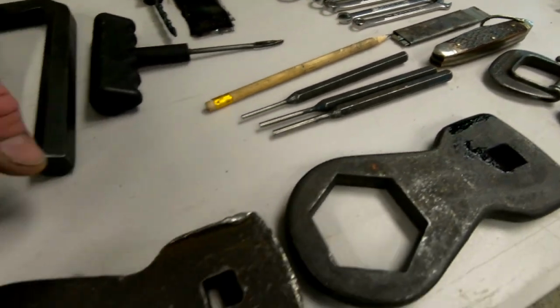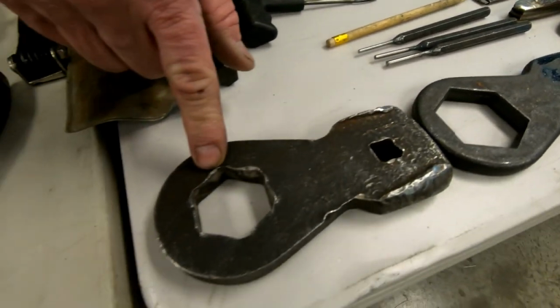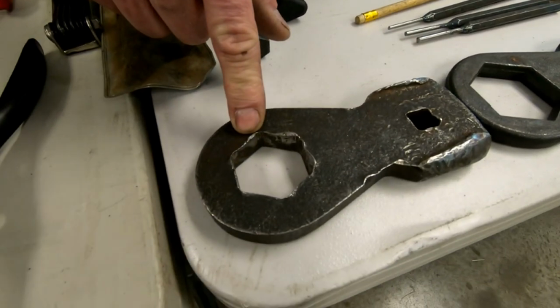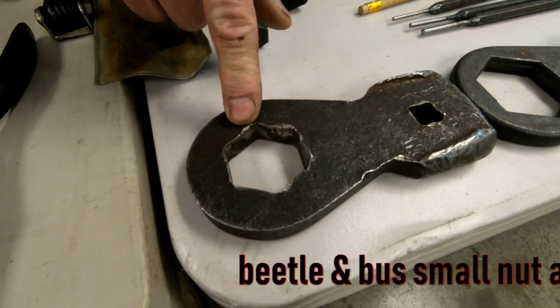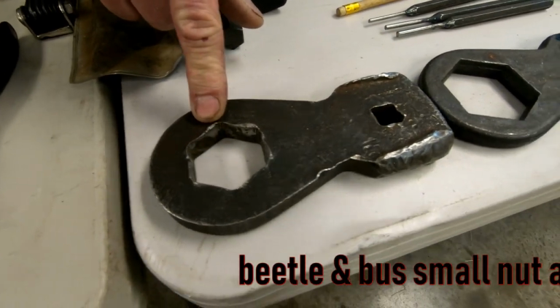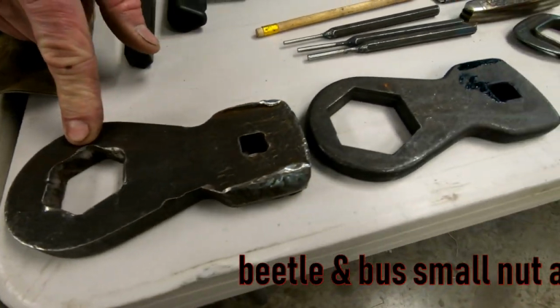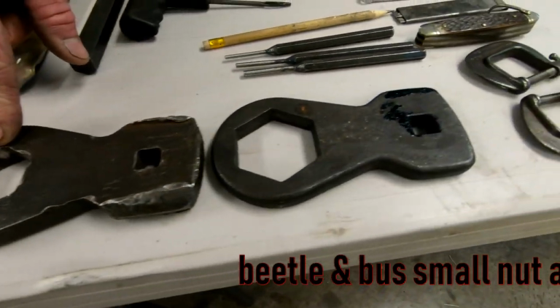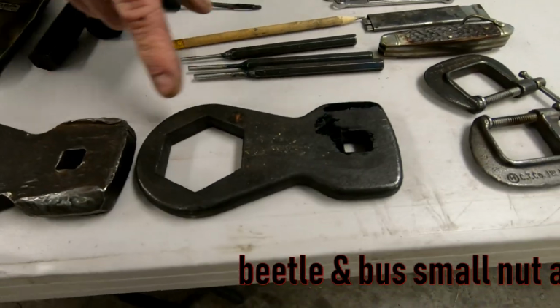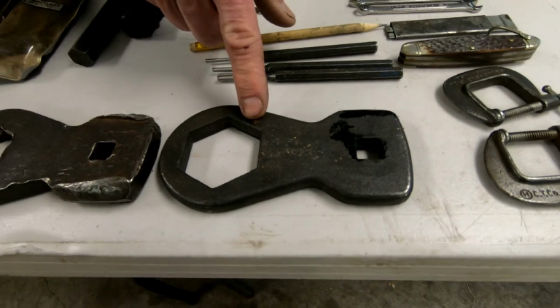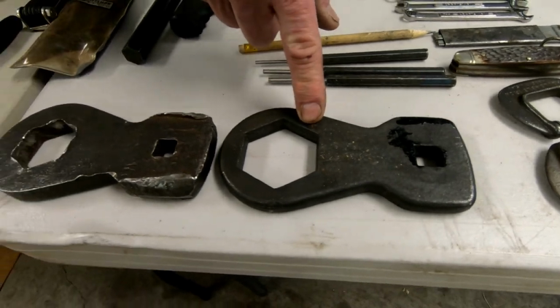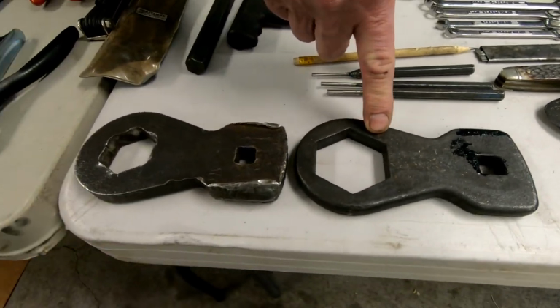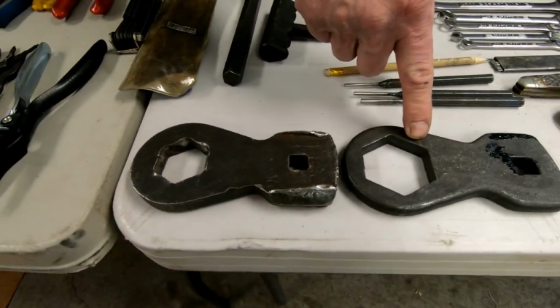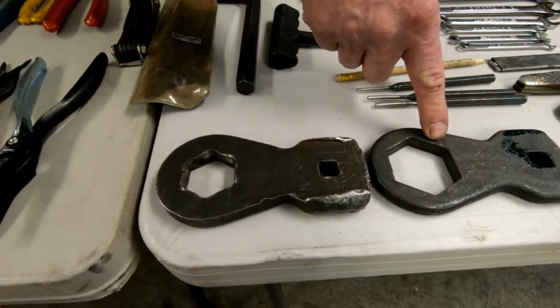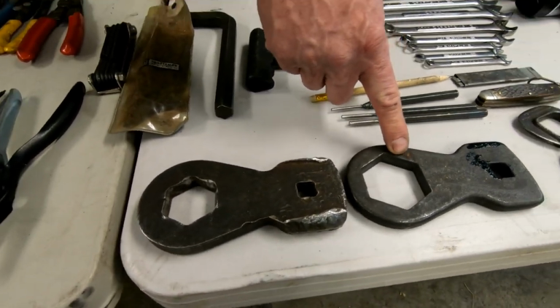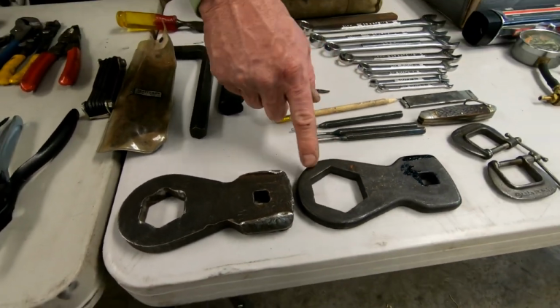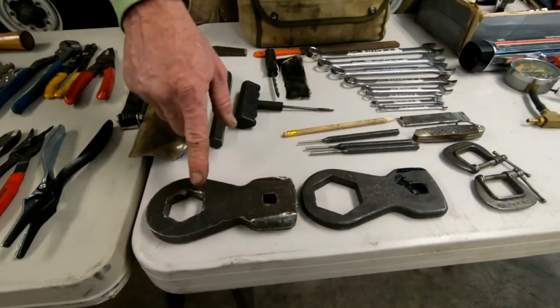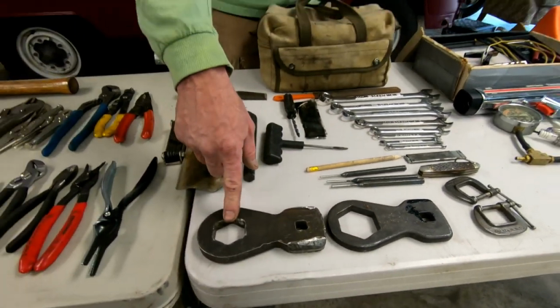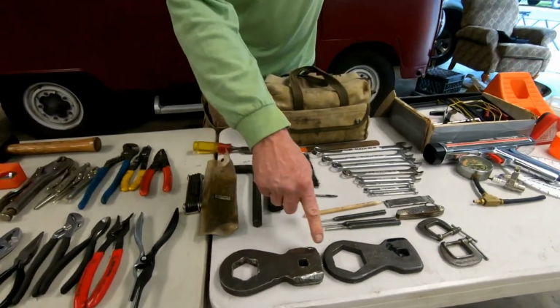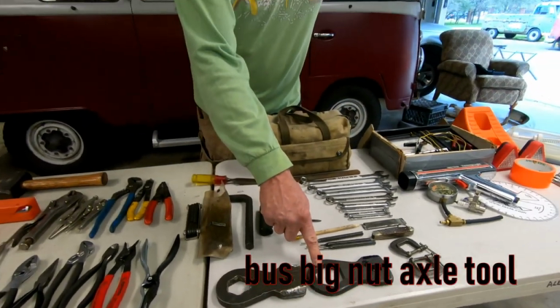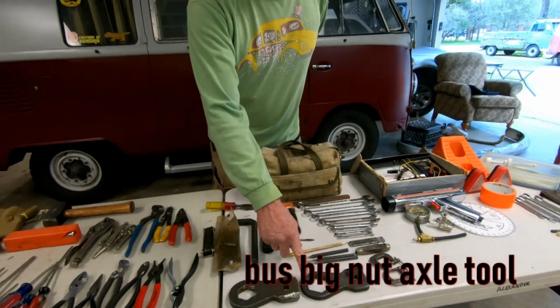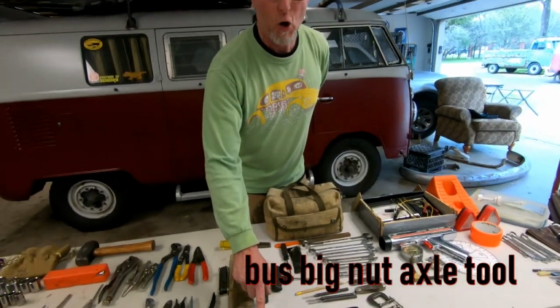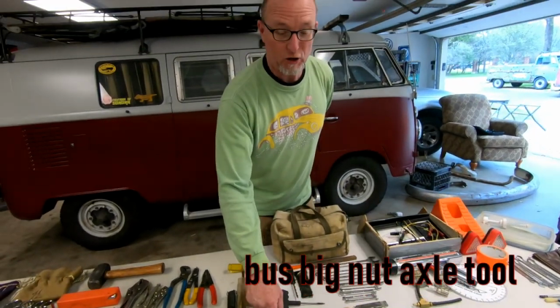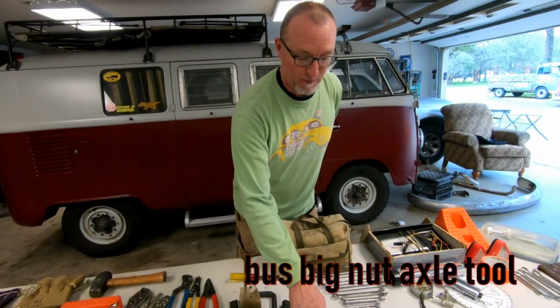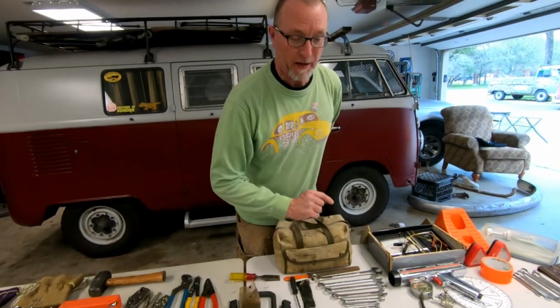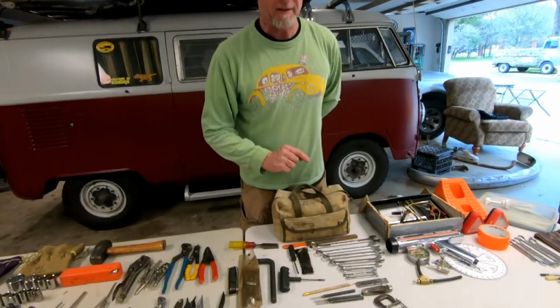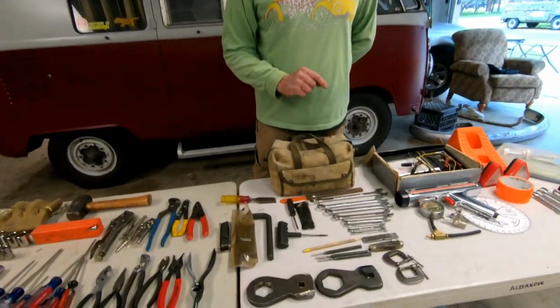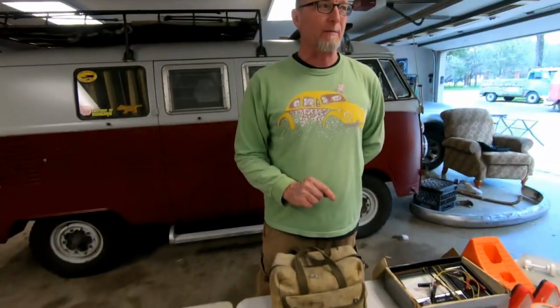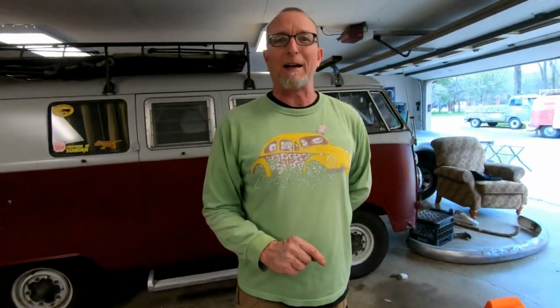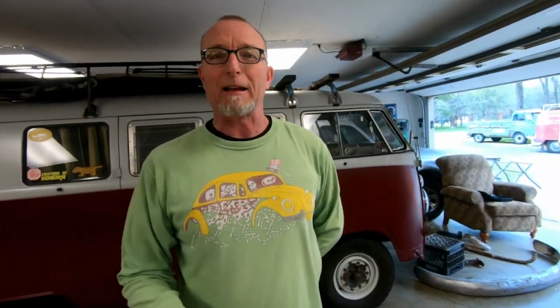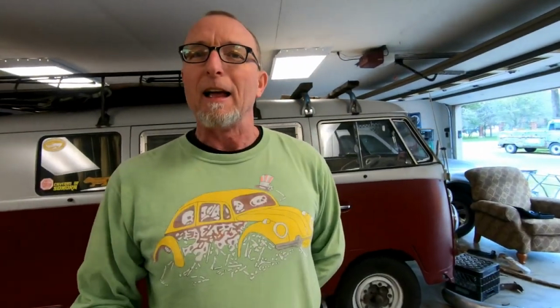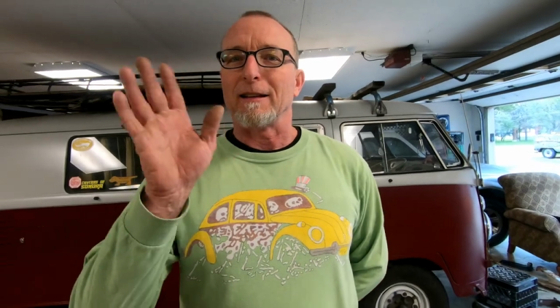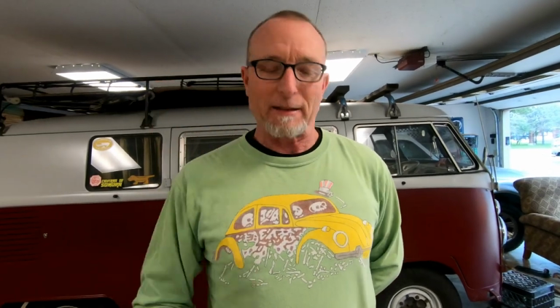Here are our rear axle knockers — that's what you do with these things. Here's your small nut and your big nut. These are the tools you use to knock off the rear axles.